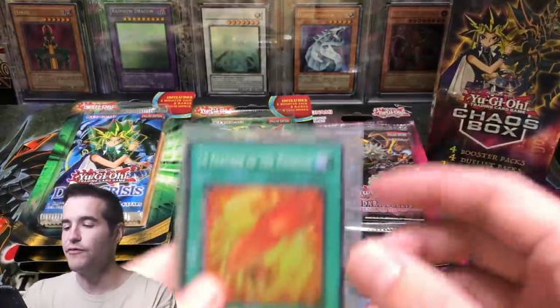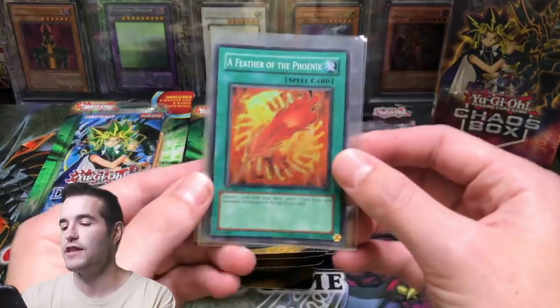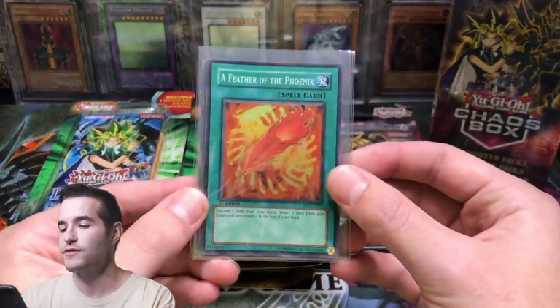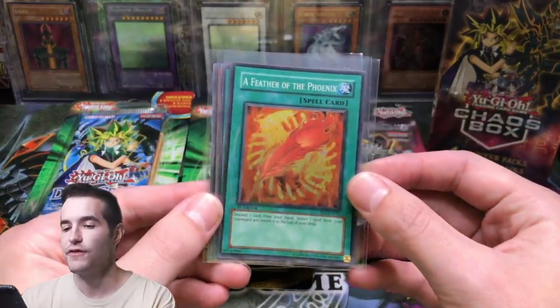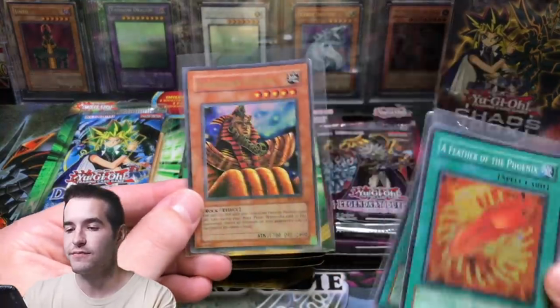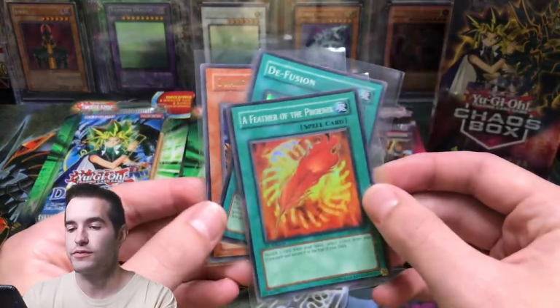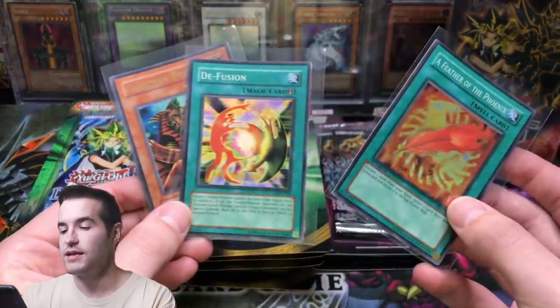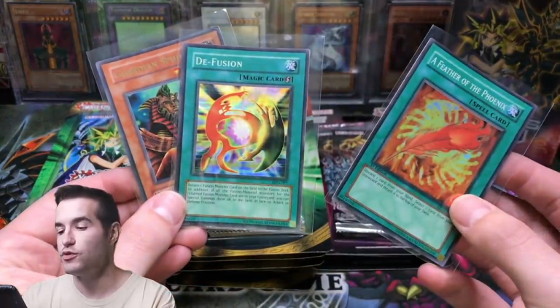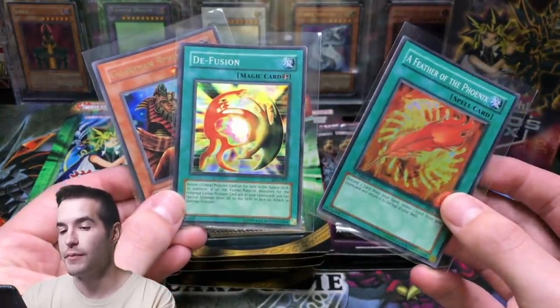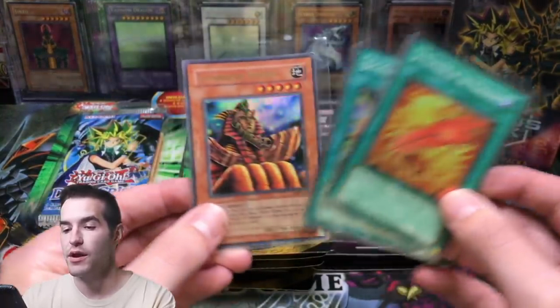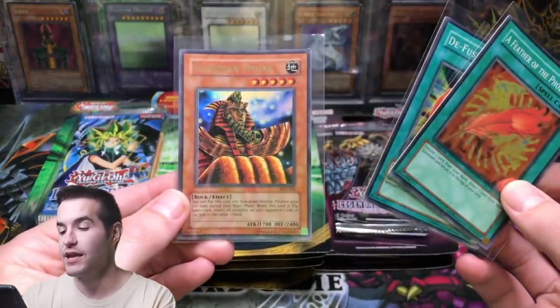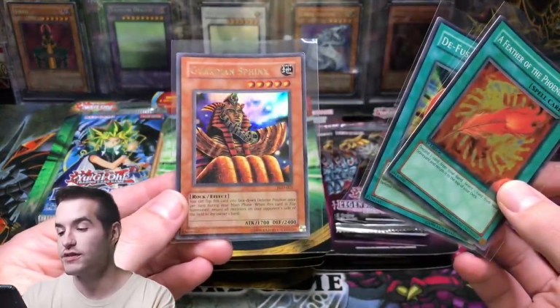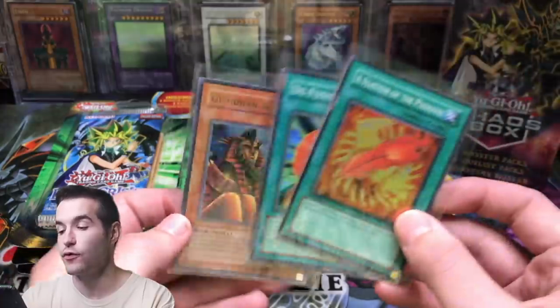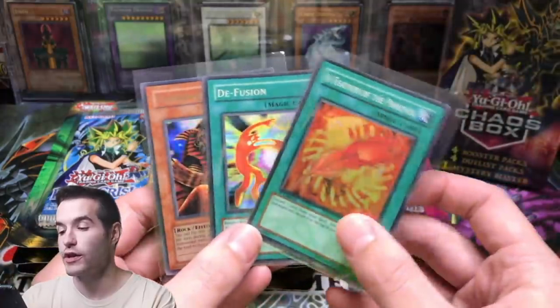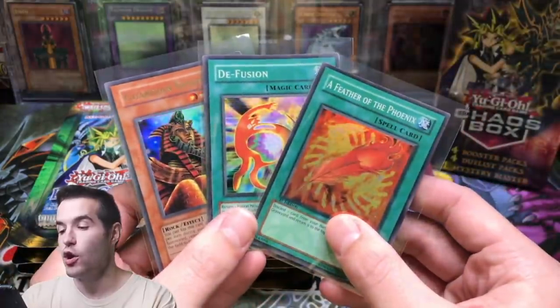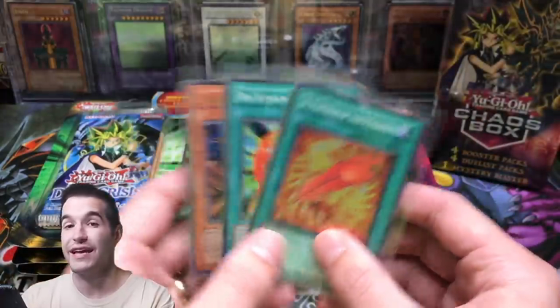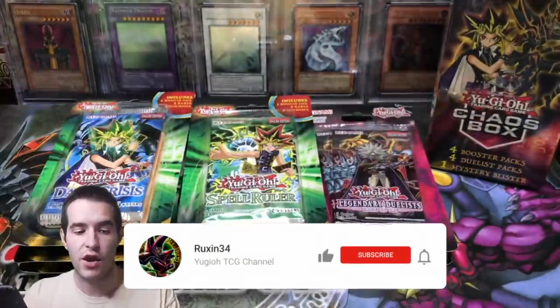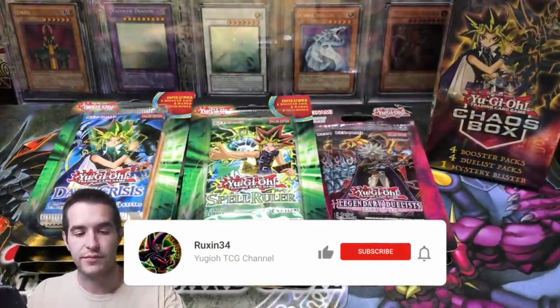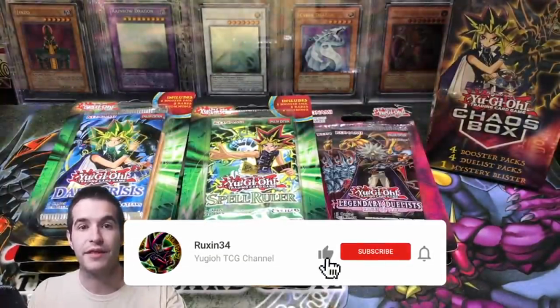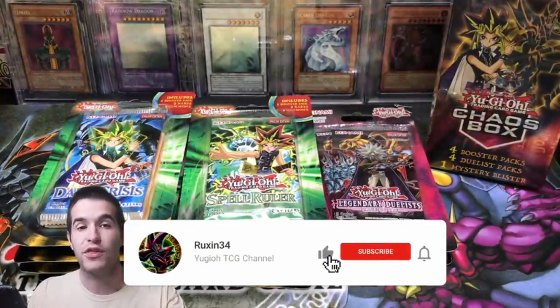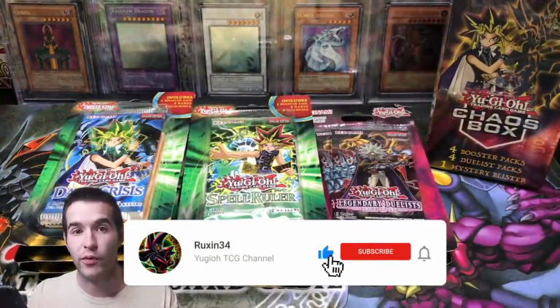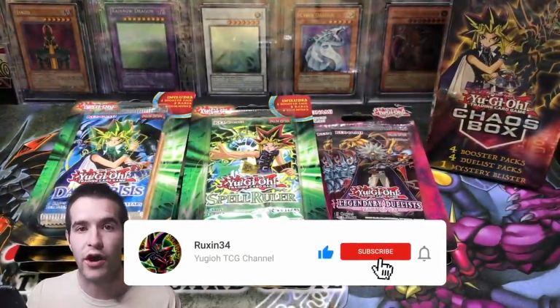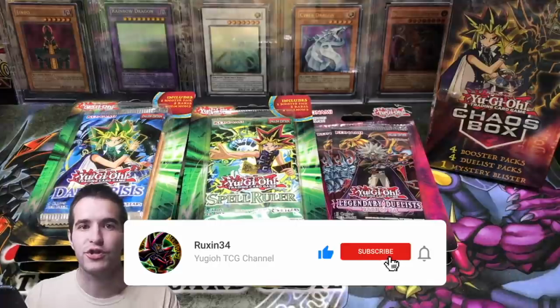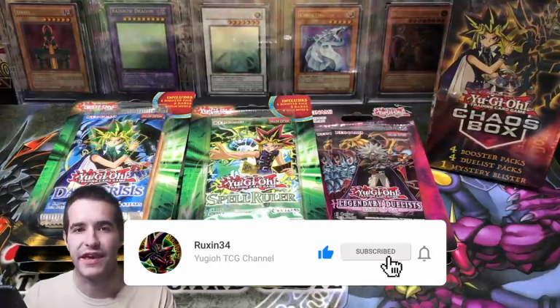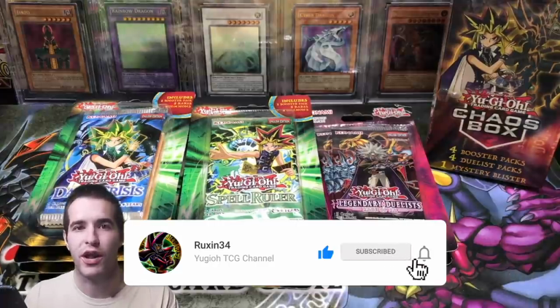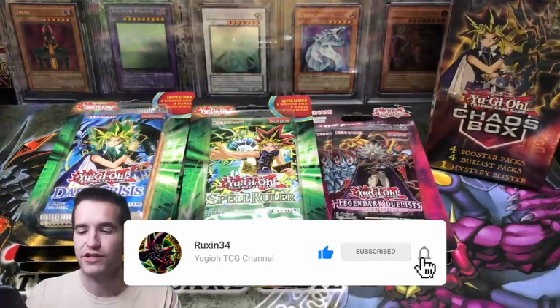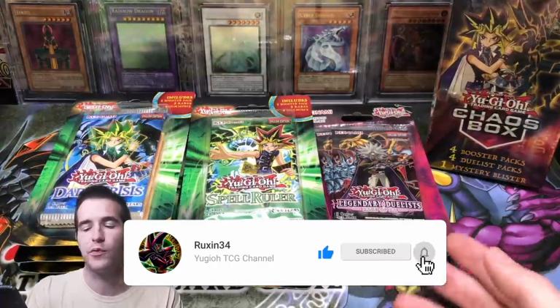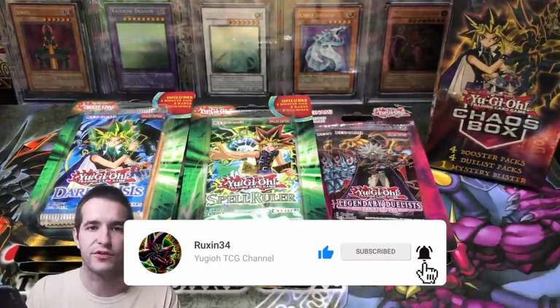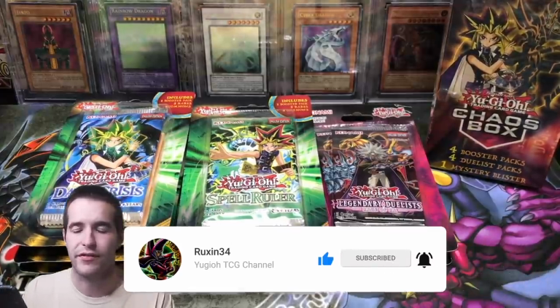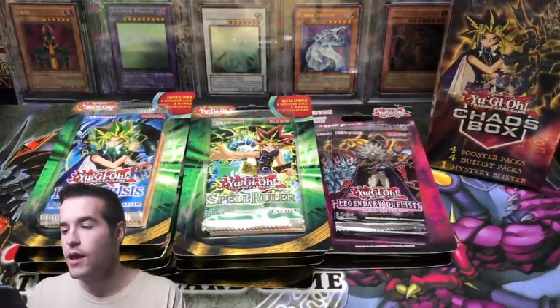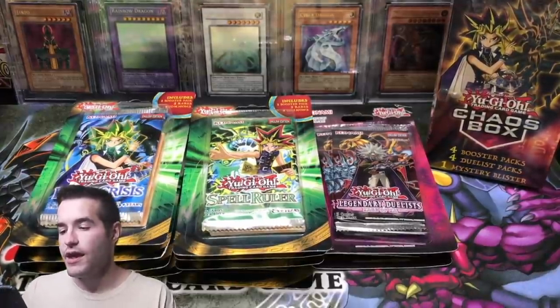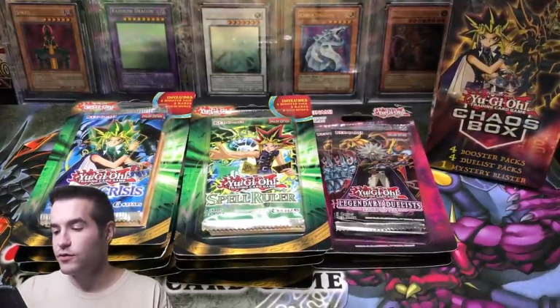The giveaway for this video is Feather of the Phoenix, D-Fusion from Labyrinth of Nightmare, and Guardian Sphinx from Pharaonic Guardian. All you have to do is like the video, be subscribed, and let me know what you think about Rage of Raw and if we should open the case or not, or if I should just look for more blisters. And let's get into it.